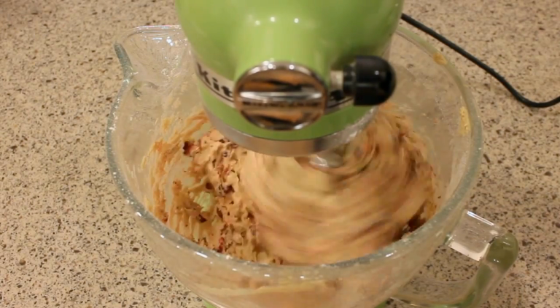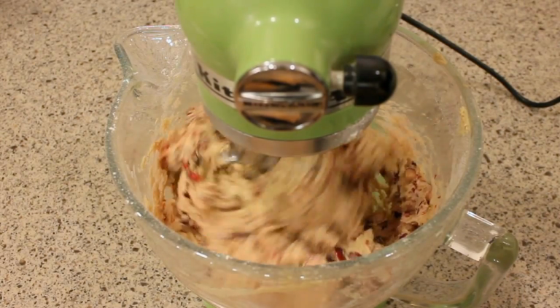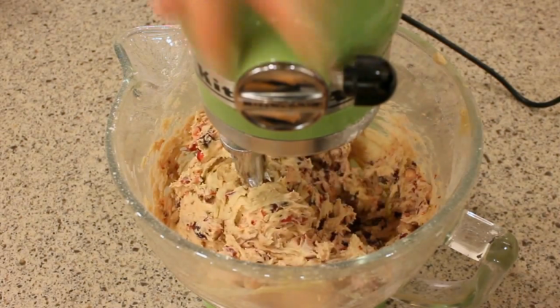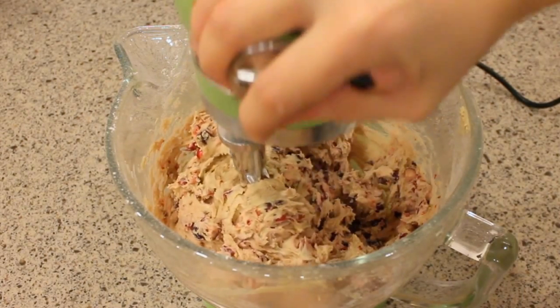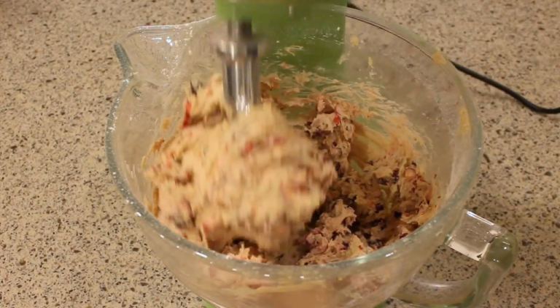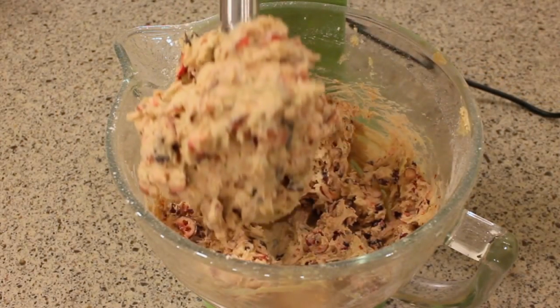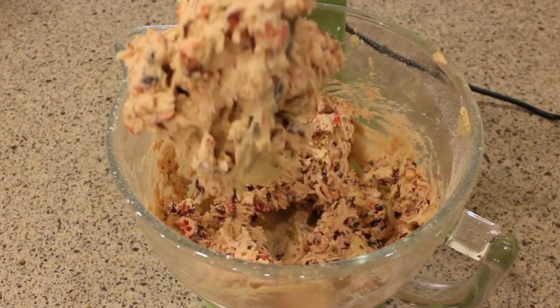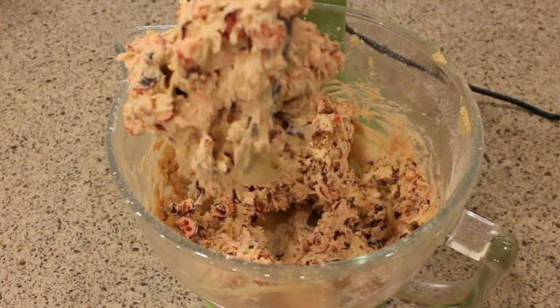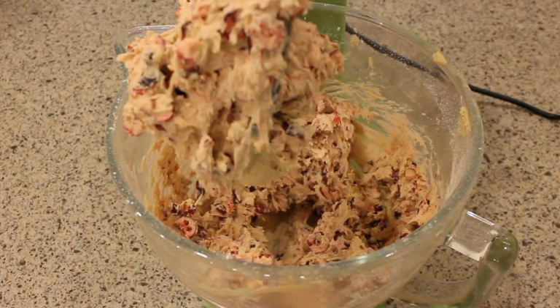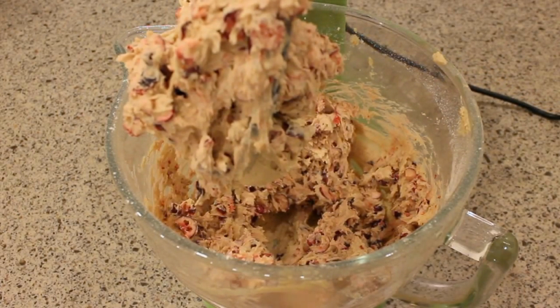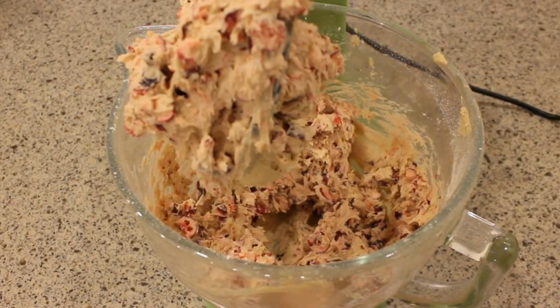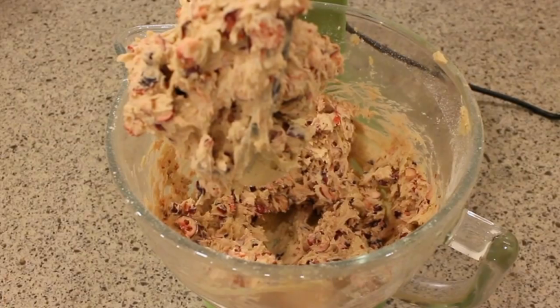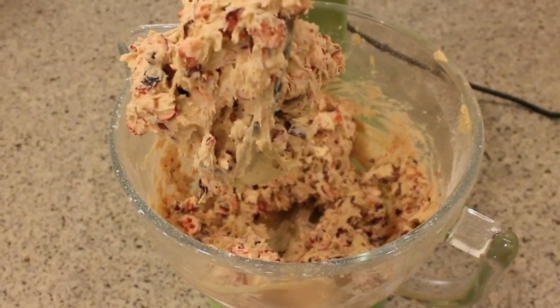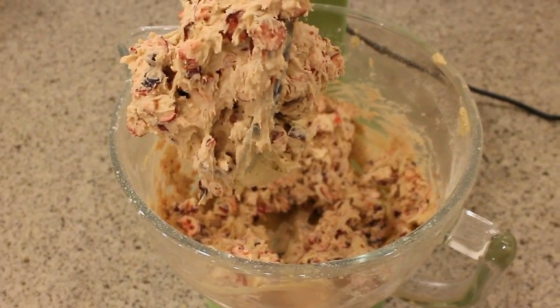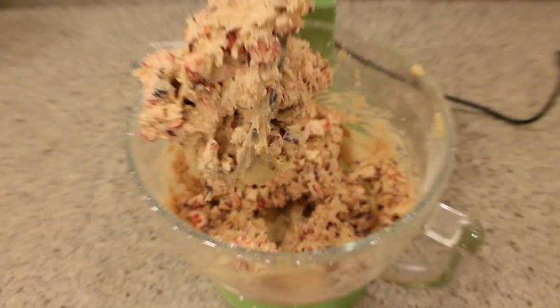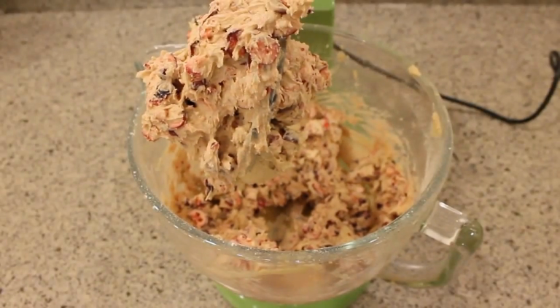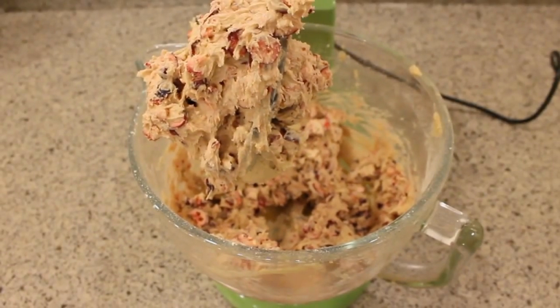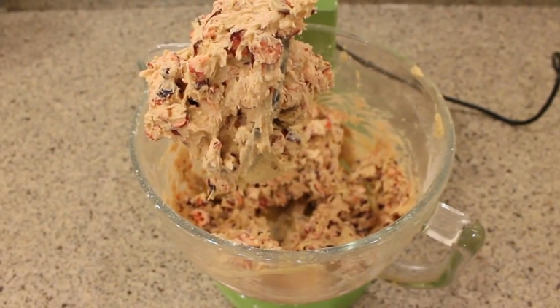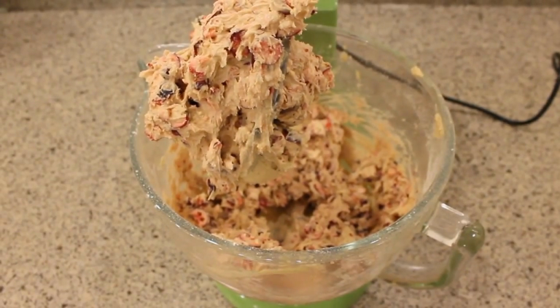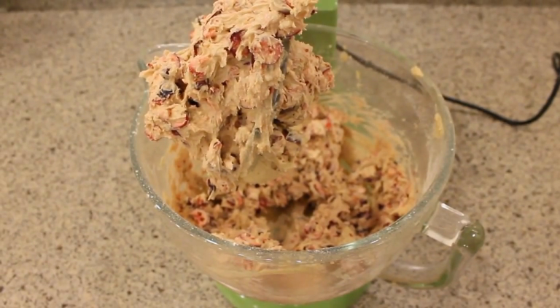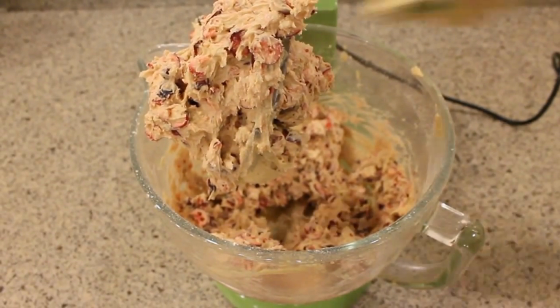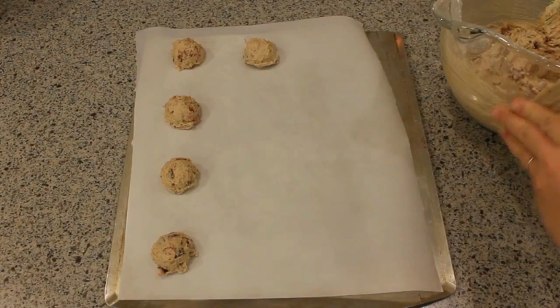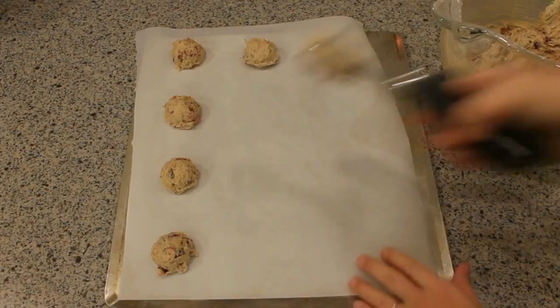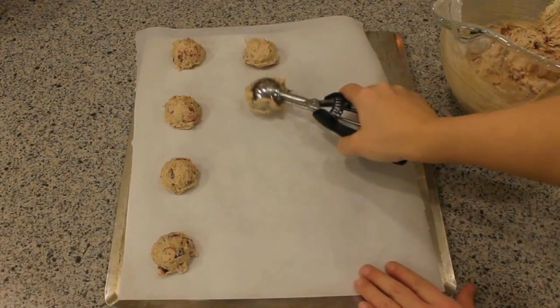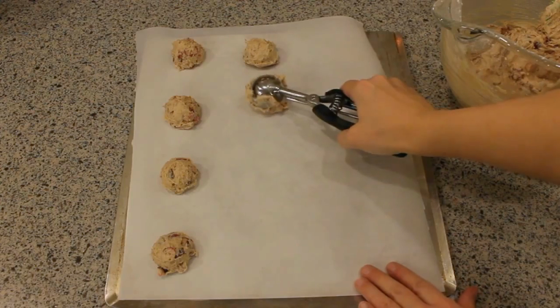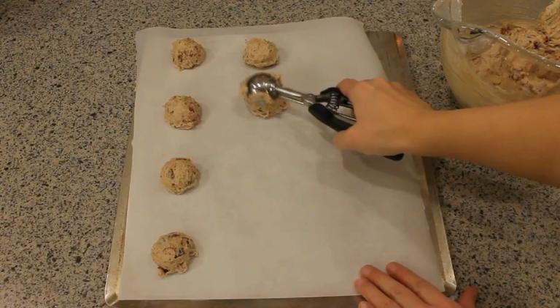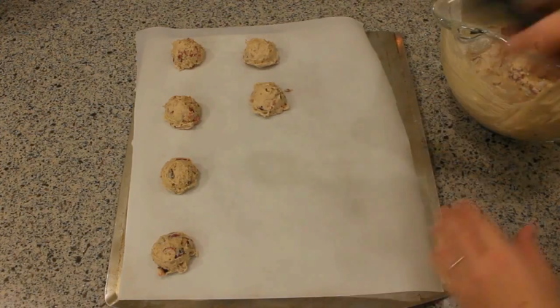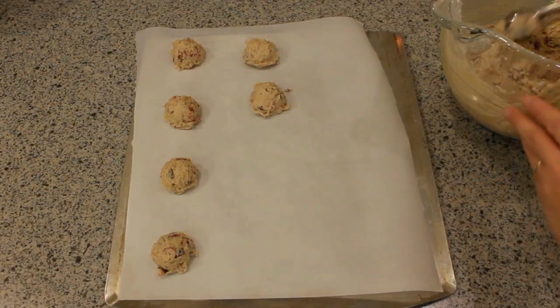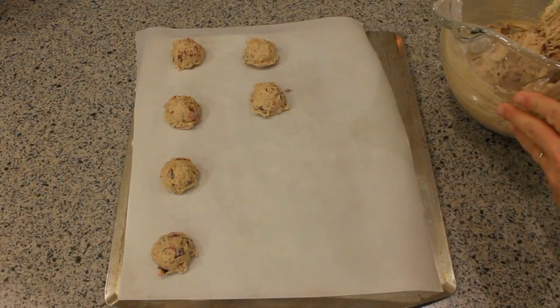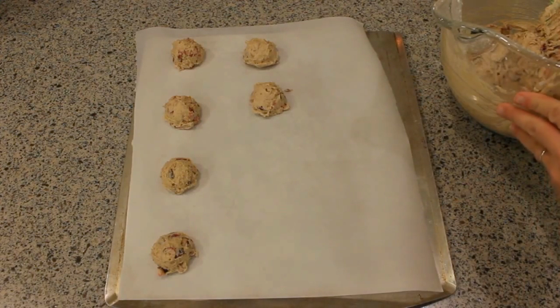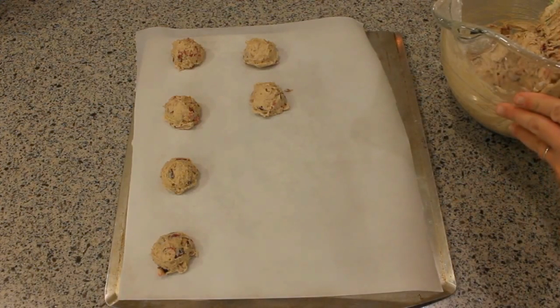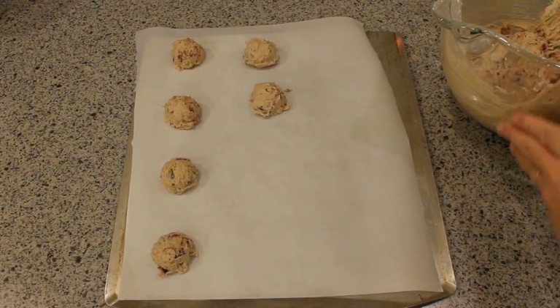And that's all there is to this dough. It's a little bit softer because of the added liquid with the orange juice, so I'm gonna chill the dough for about an hour and then I'm gonna scoop it out onto a cookie sheet lined with parchment paper.